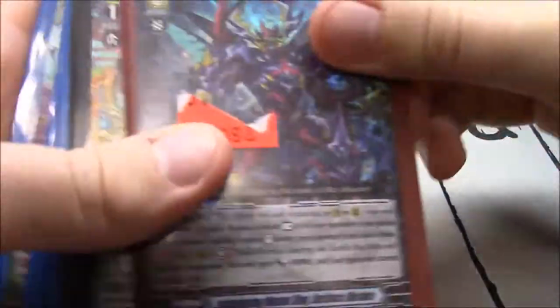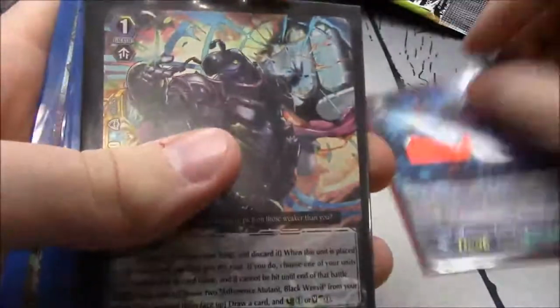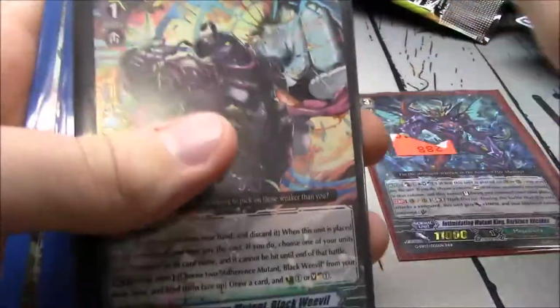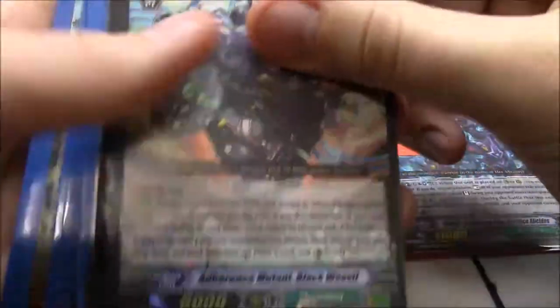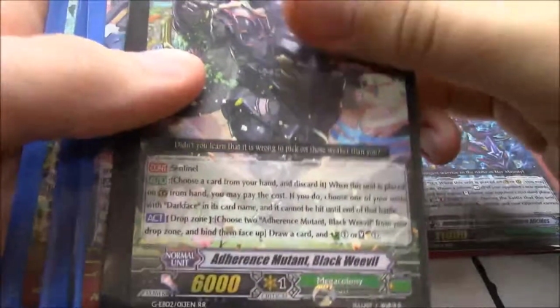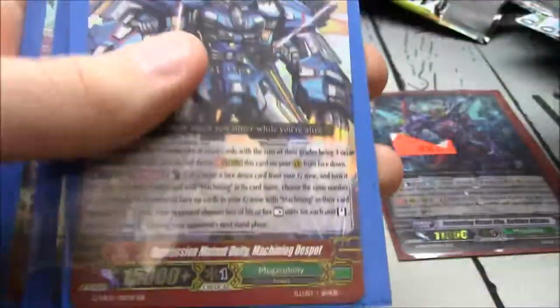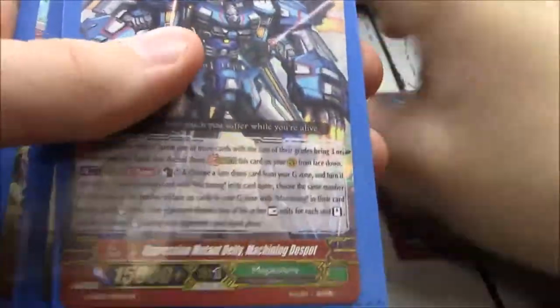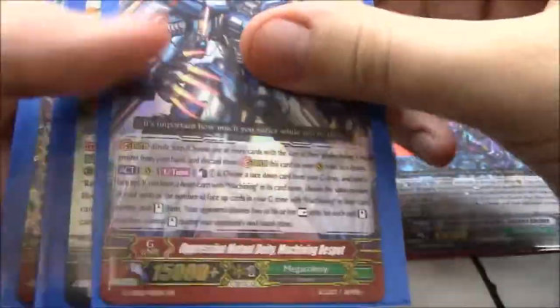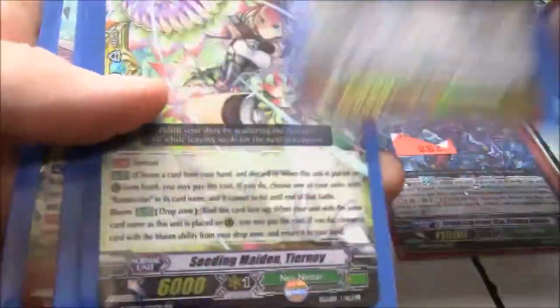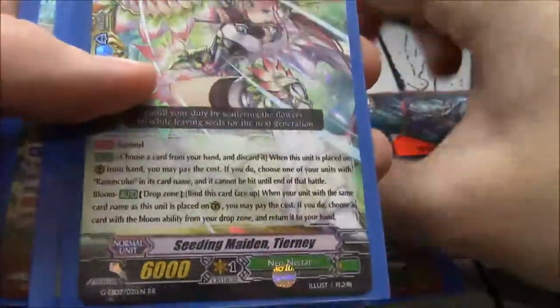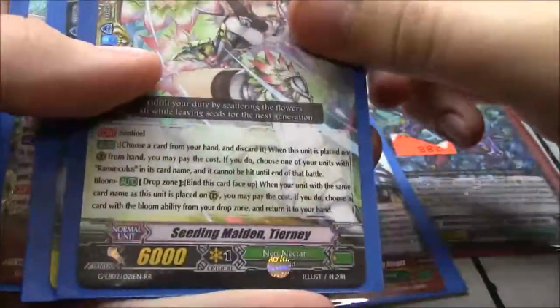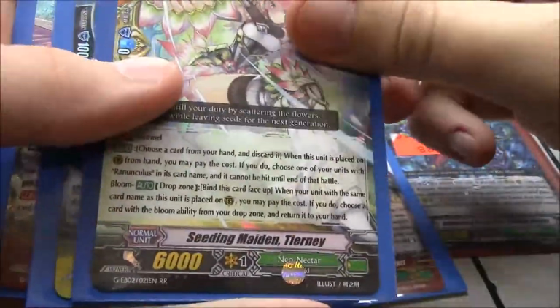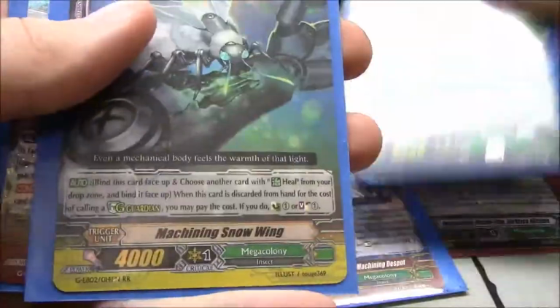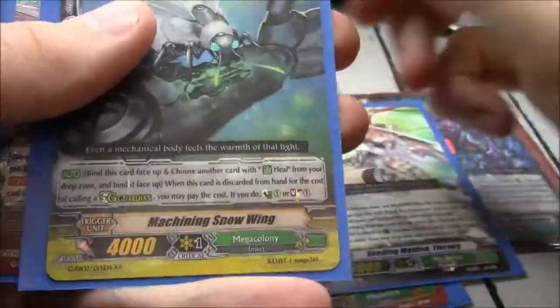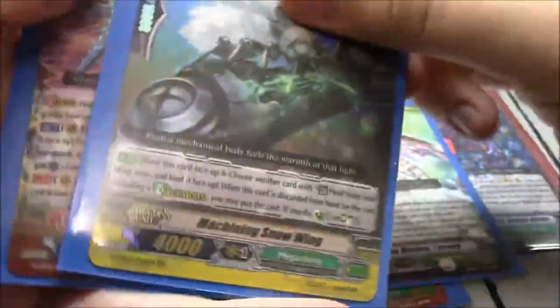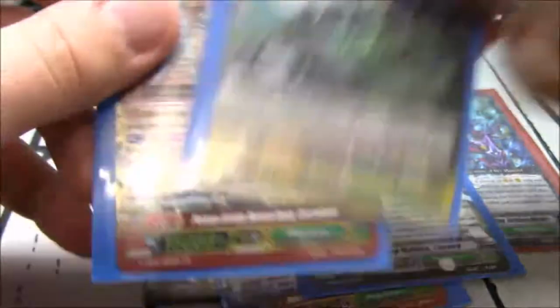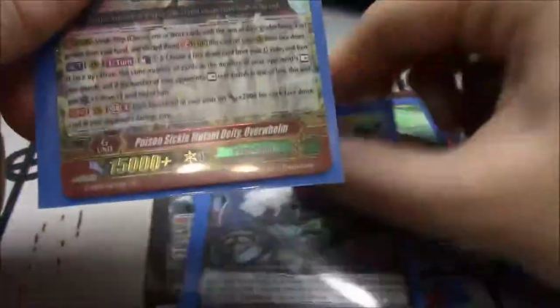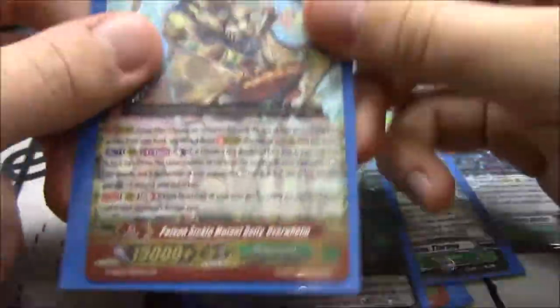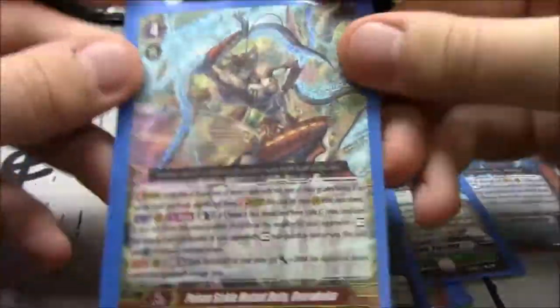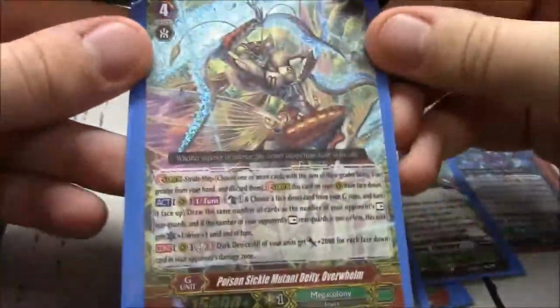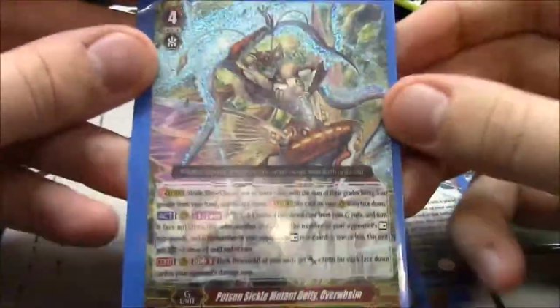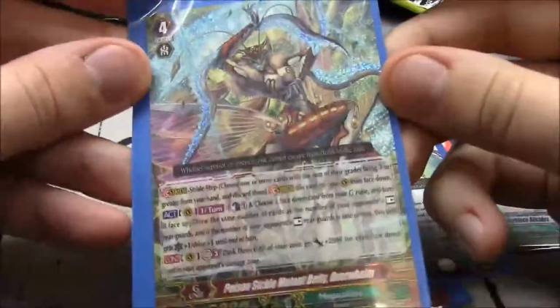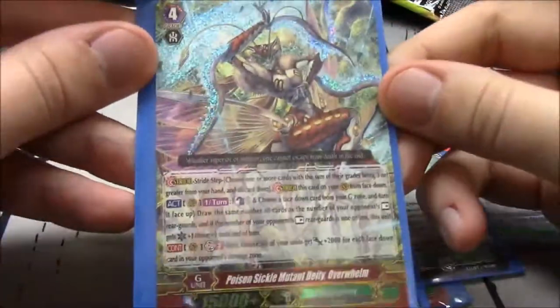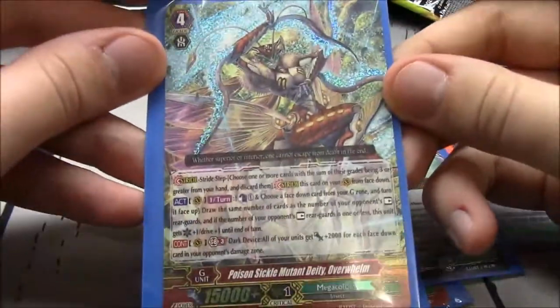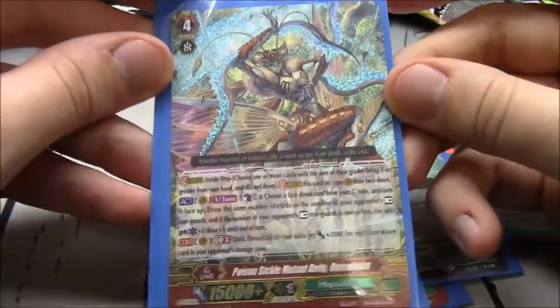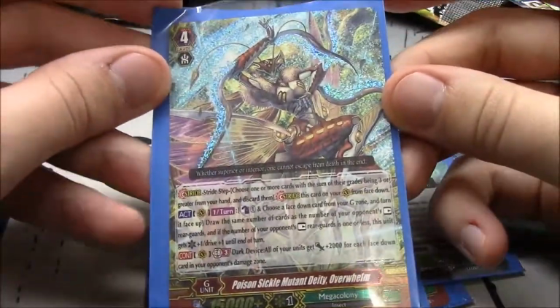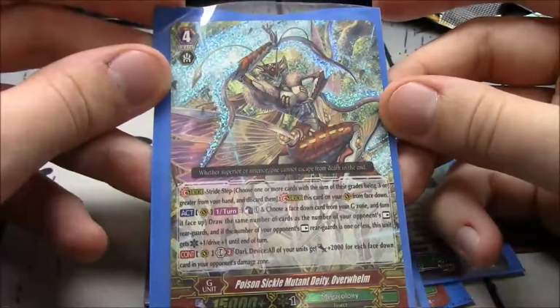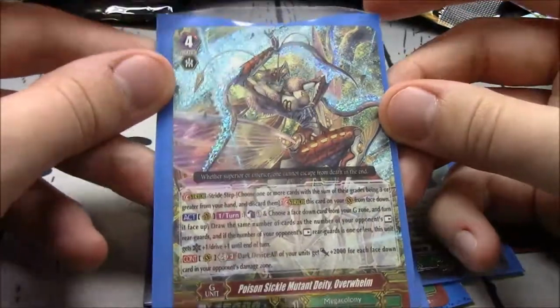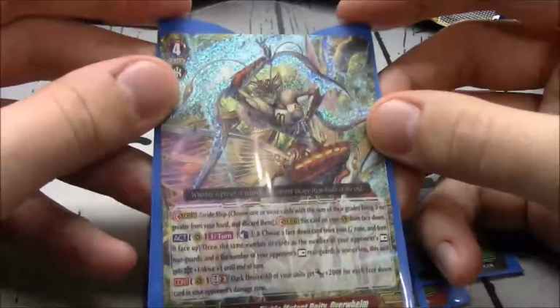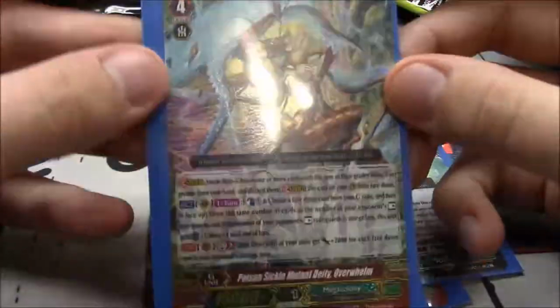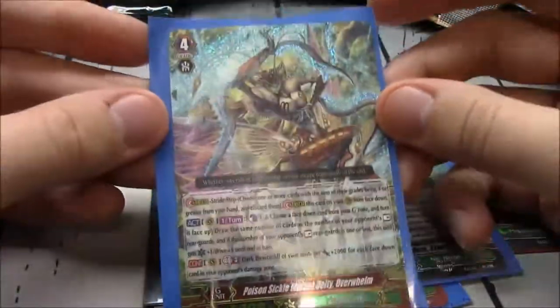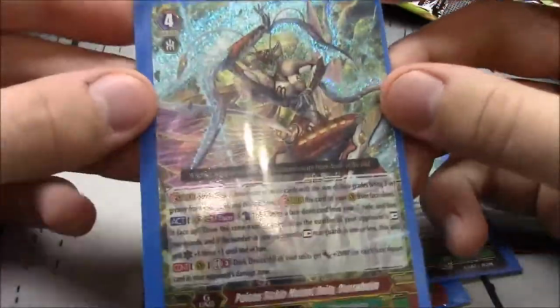Disappointing Darkface but still alright card. Black Weevil, Machining Despot — happy to find one. Tierney, Snow Wing a second time, and the pull of the video: Poison Sickle Mutant Deity Overwhelm.